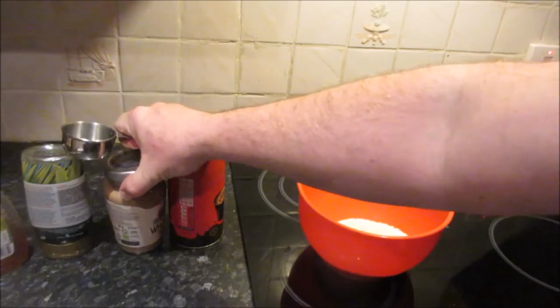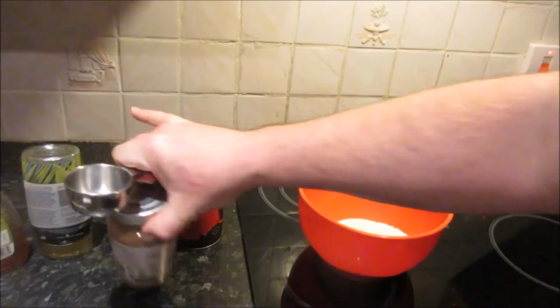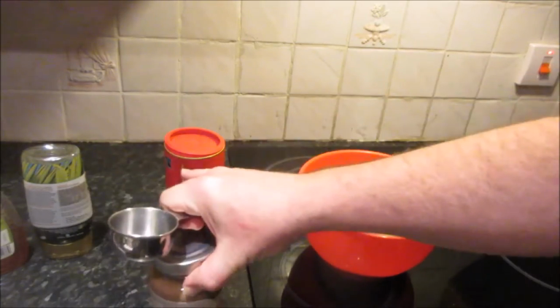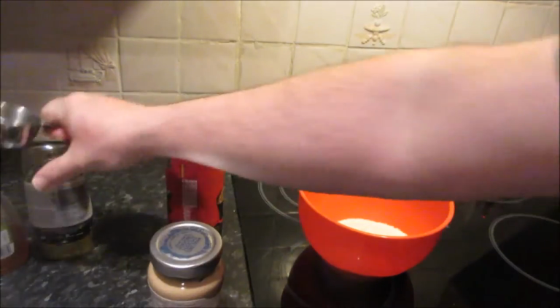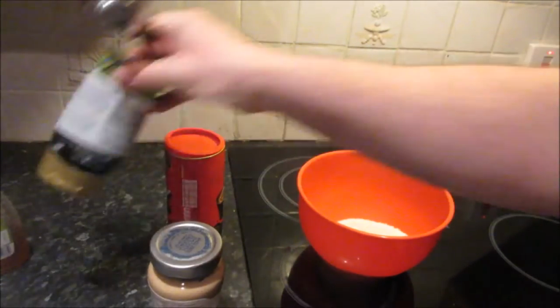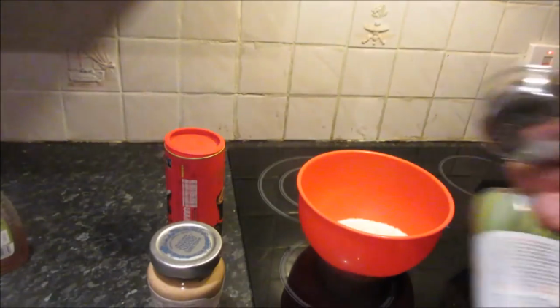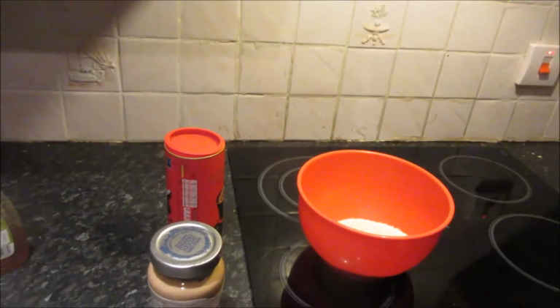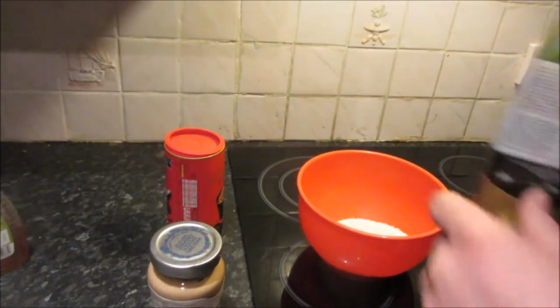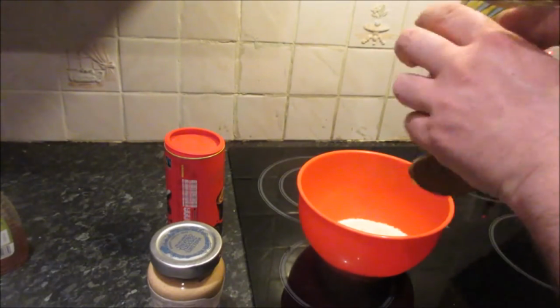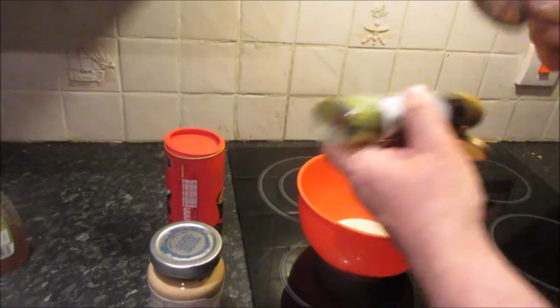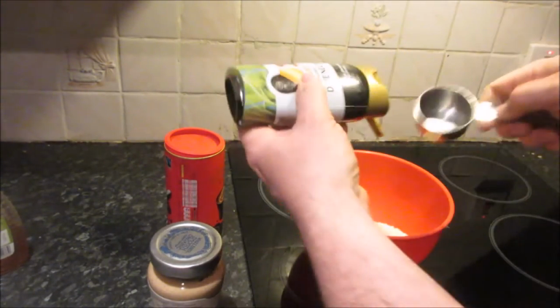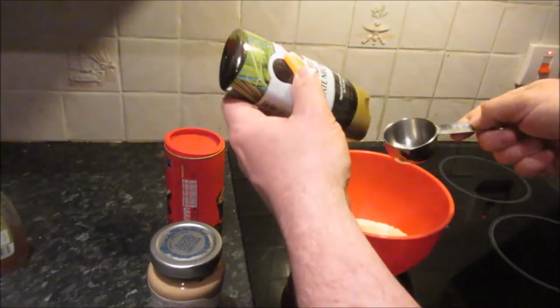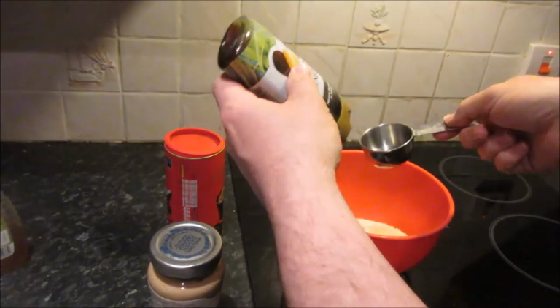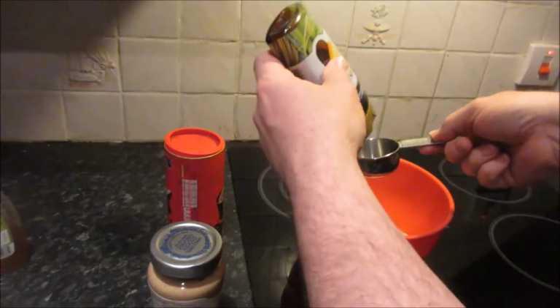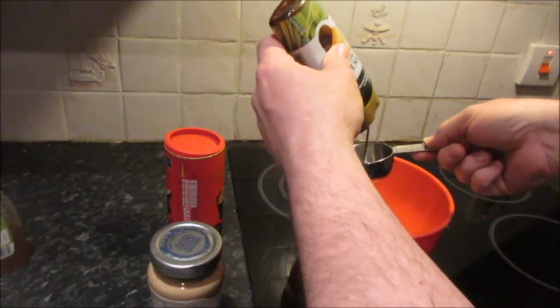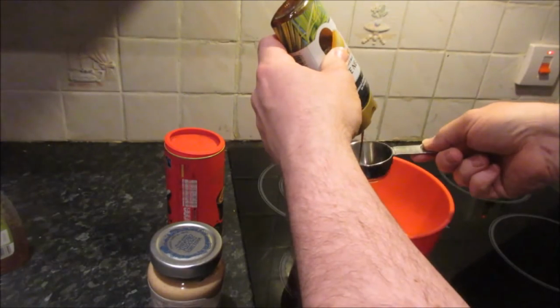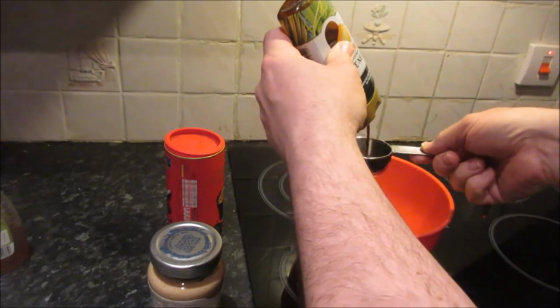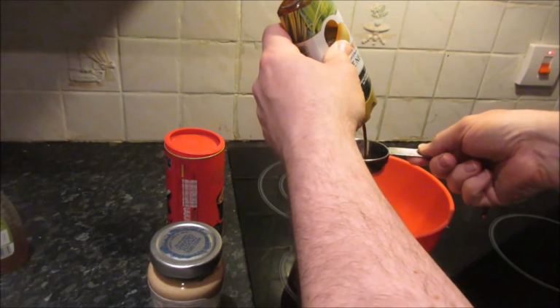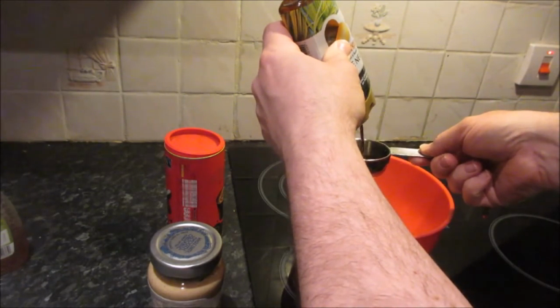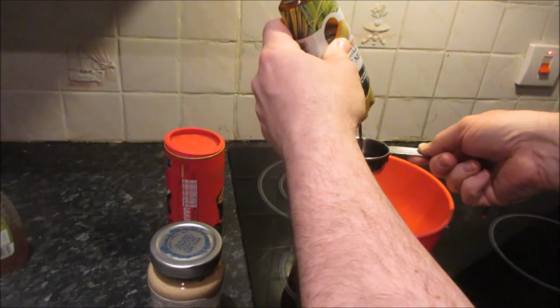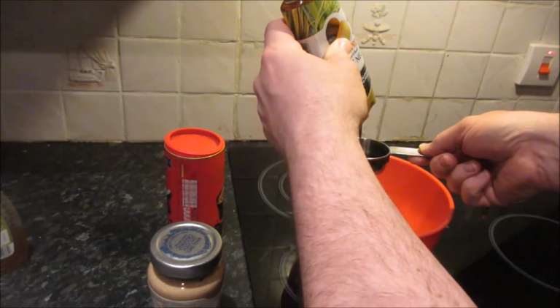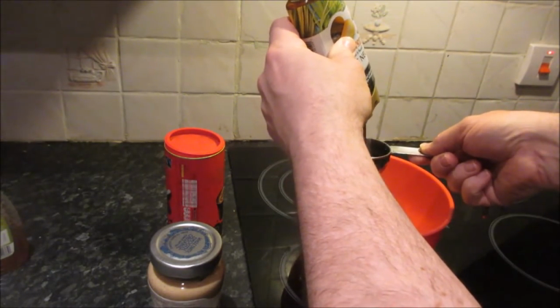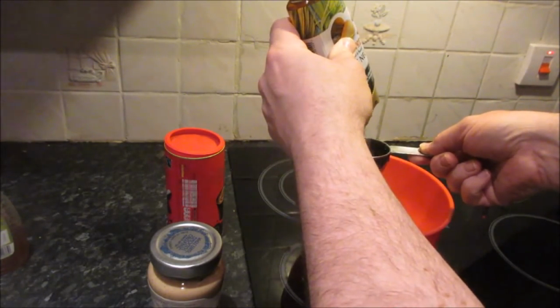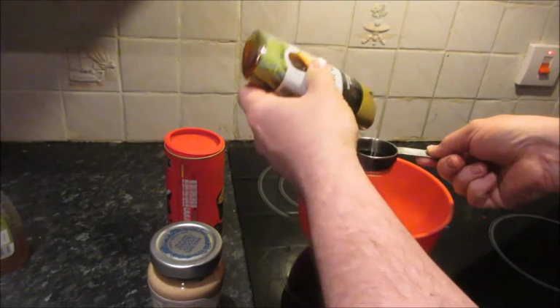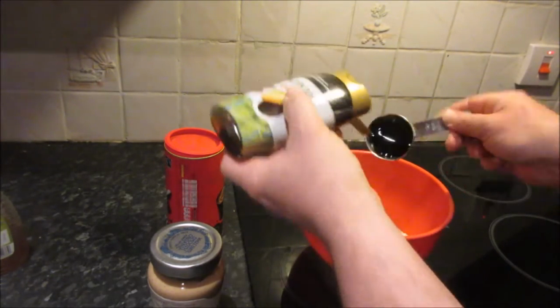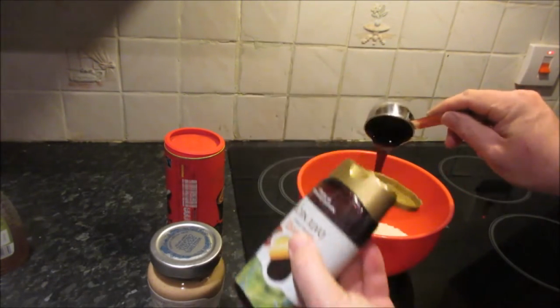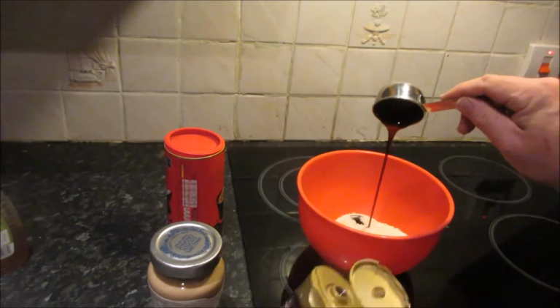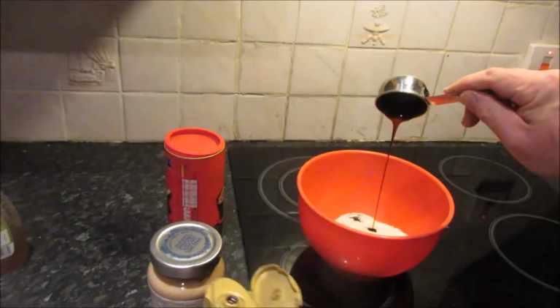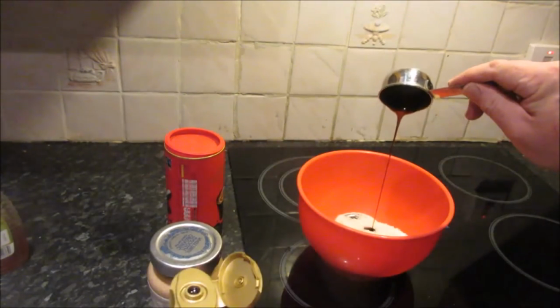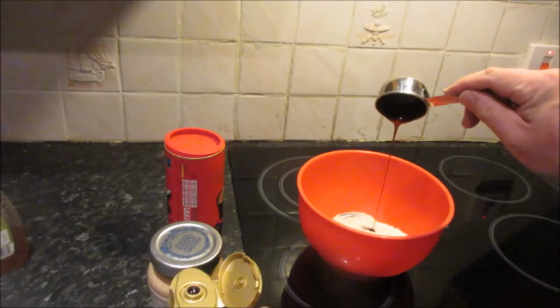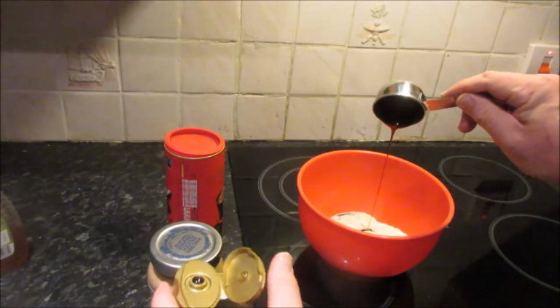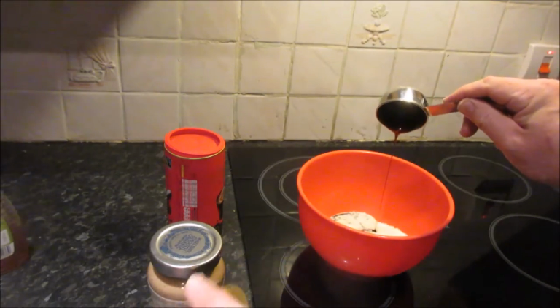For the date nectar we need a half part. After this we're going to add in the peanut butter. I tend to find the peanut butter will stick everywhere, so rather than use the cup that you're measuring everything in, I just use a large tablespoon.